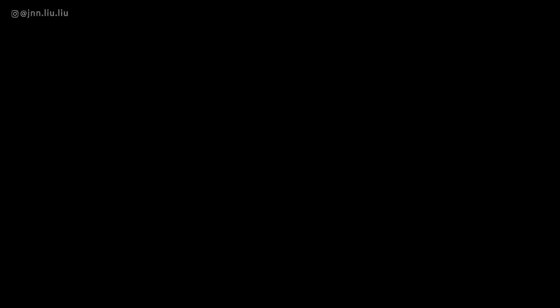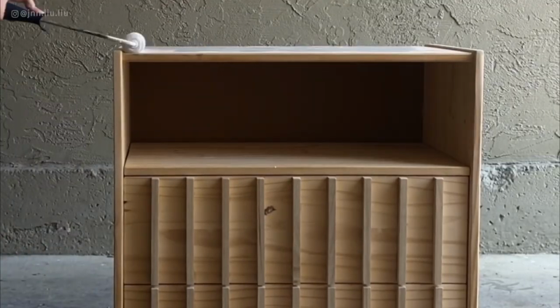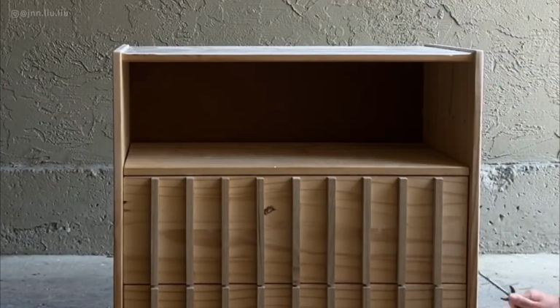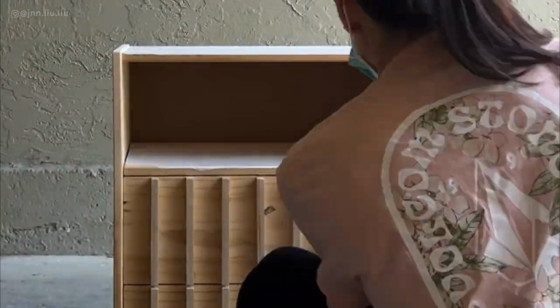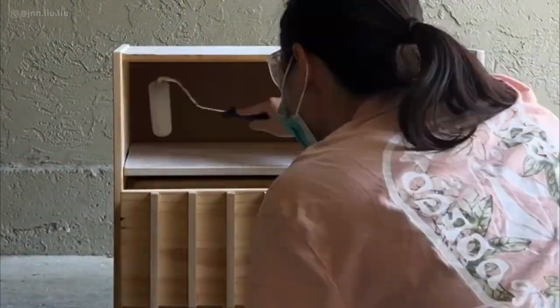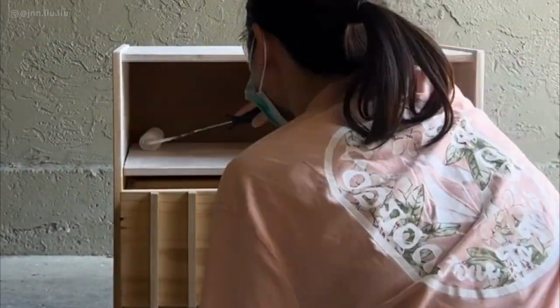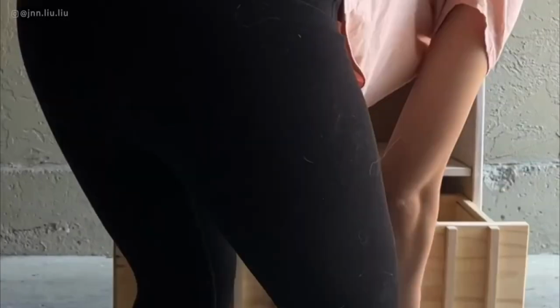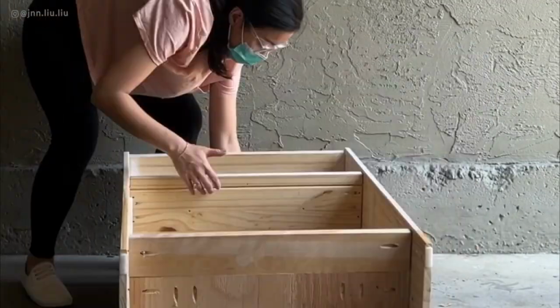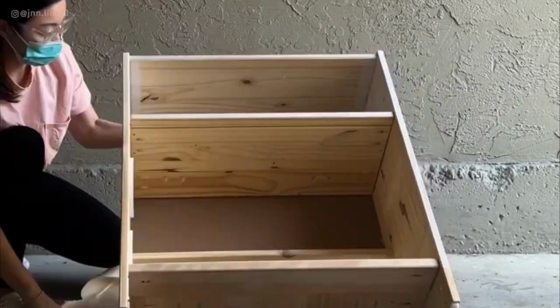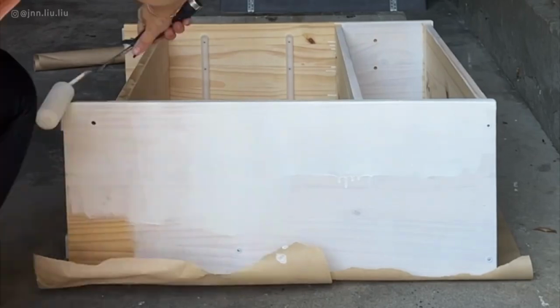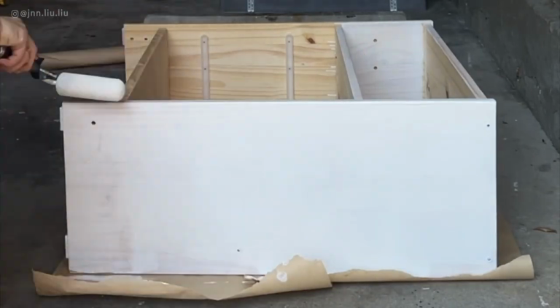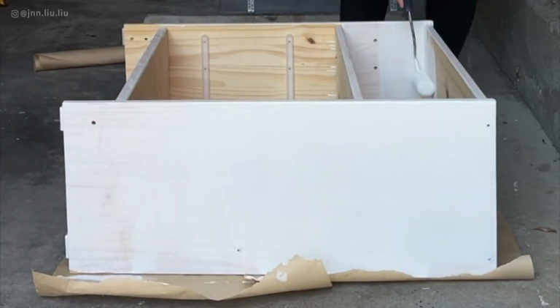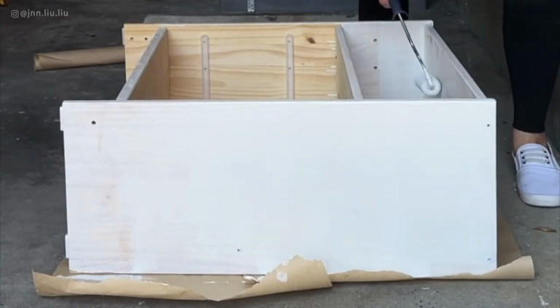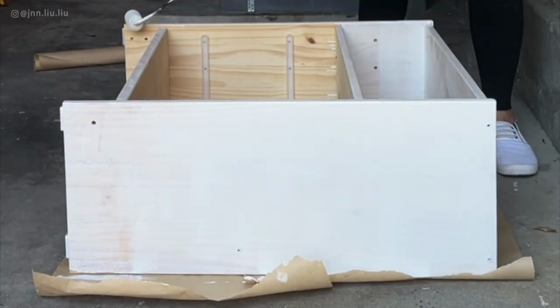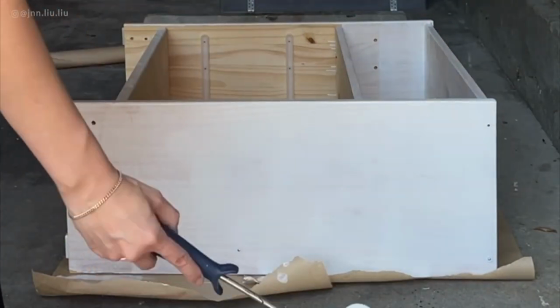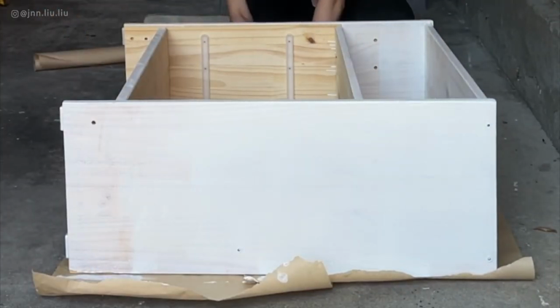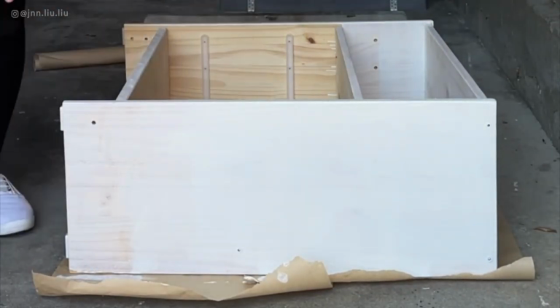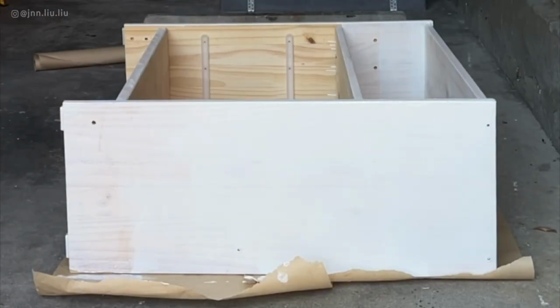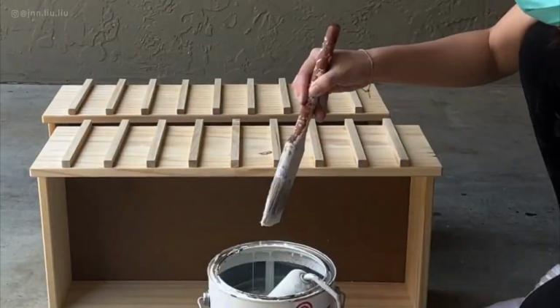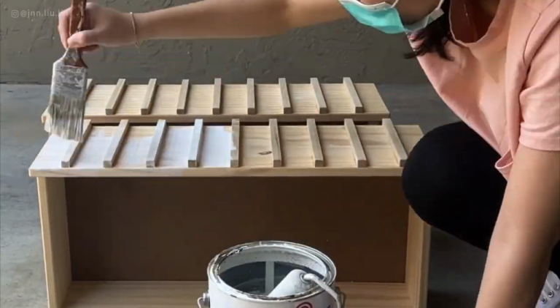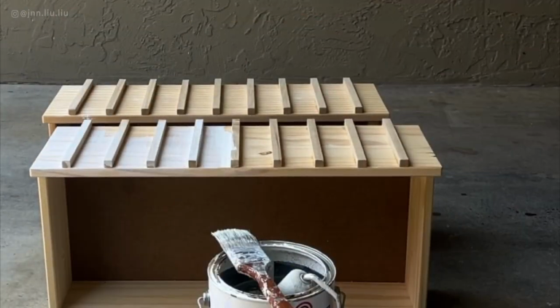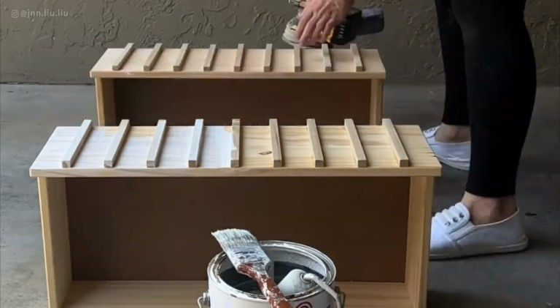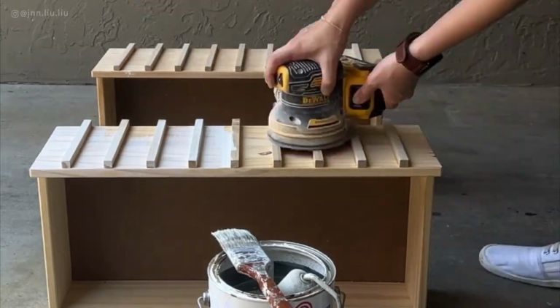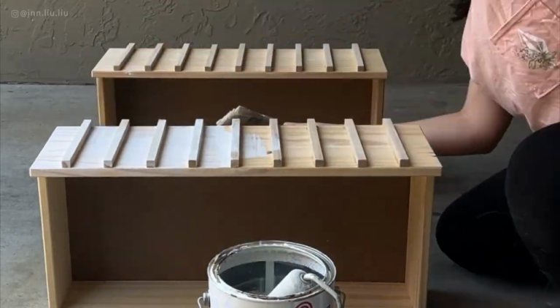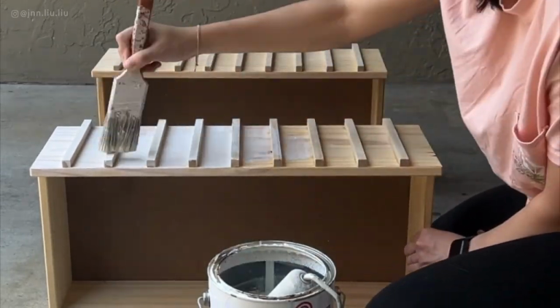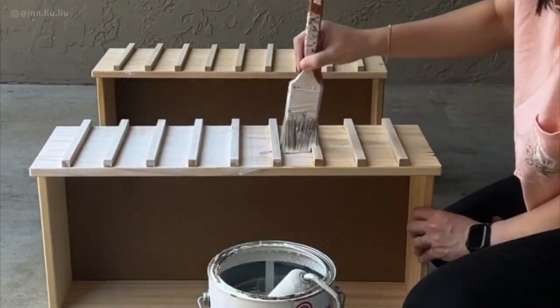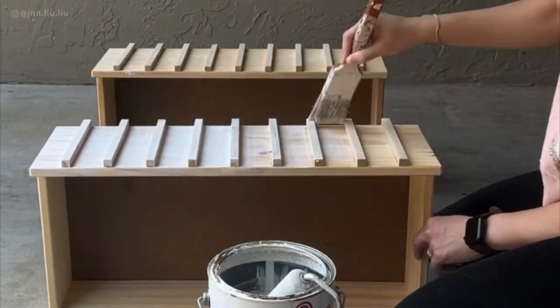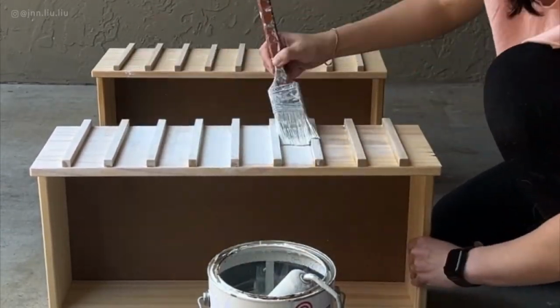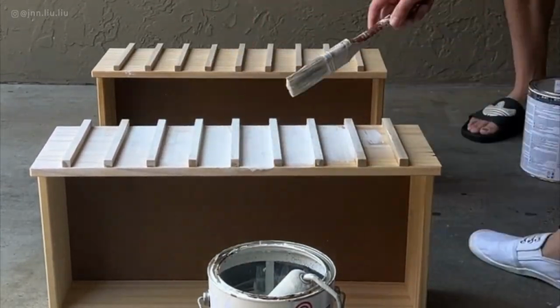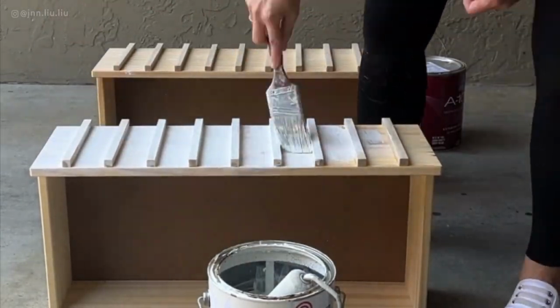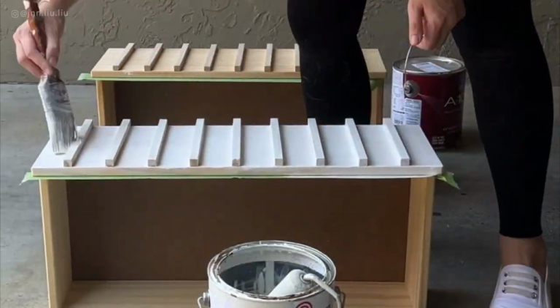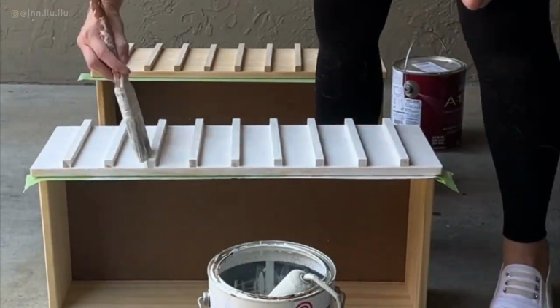Before painting, use a primer. This is important because the tannins in the wood will stain and yellow the paint over time, and the primer does a great job in preventing this from happening. It also helps ensure the paint adheres better.